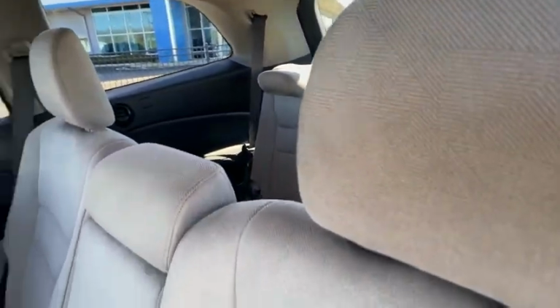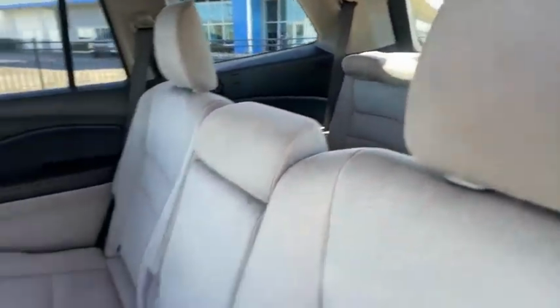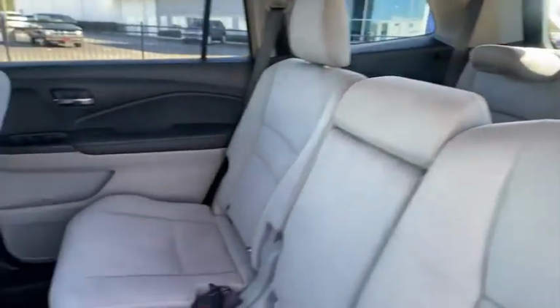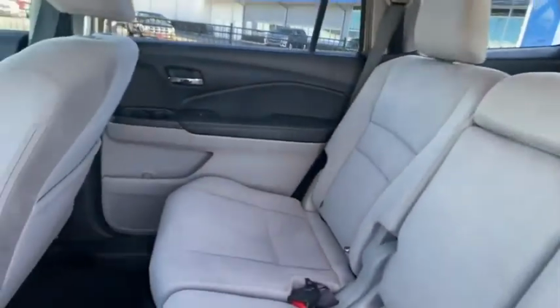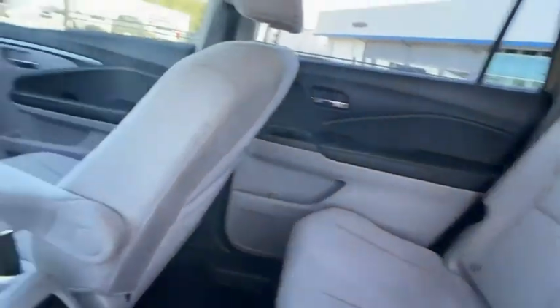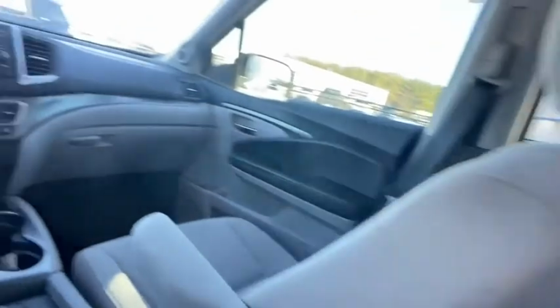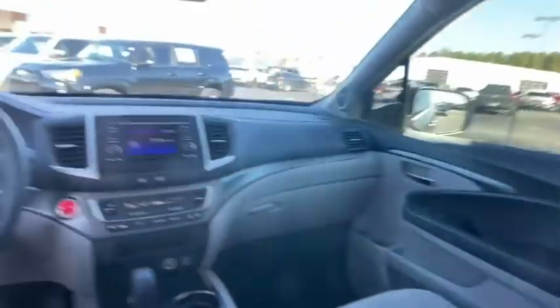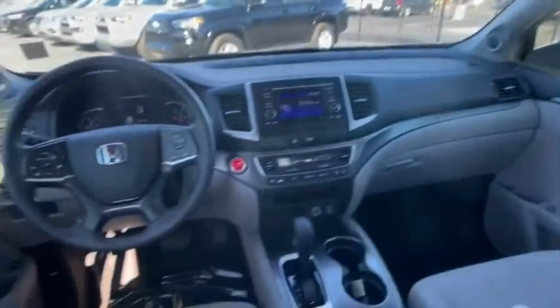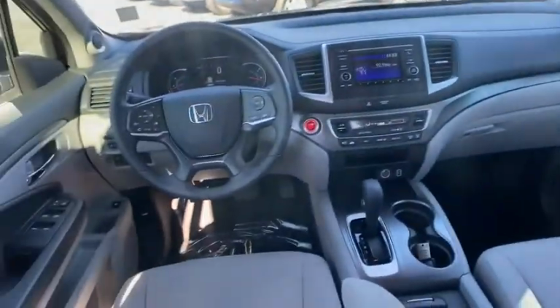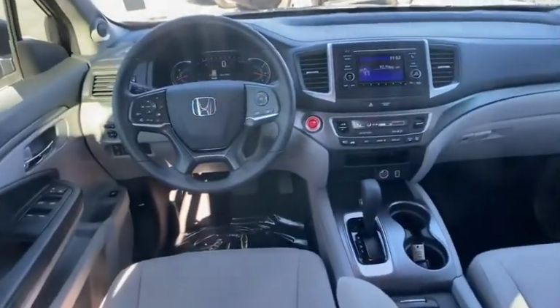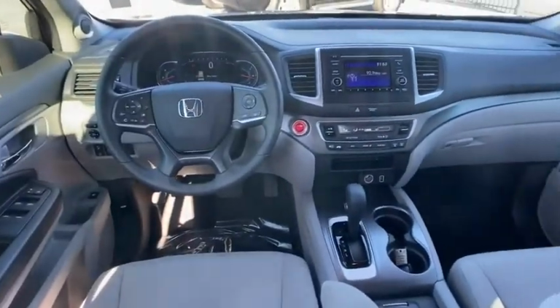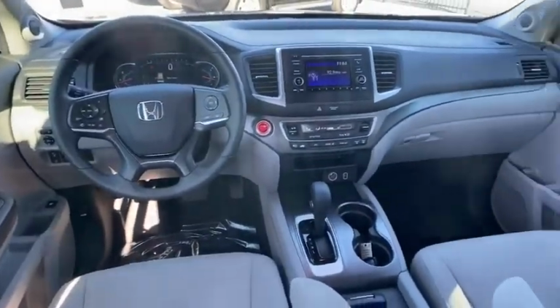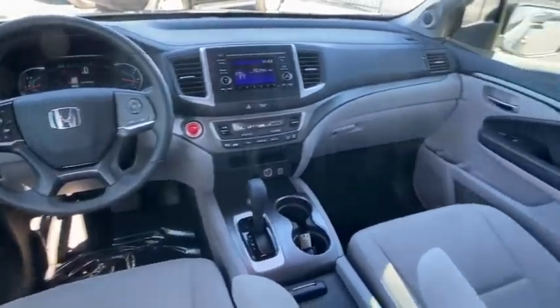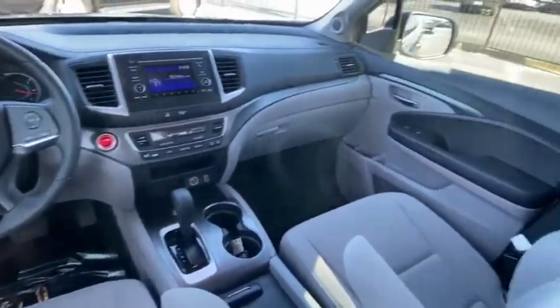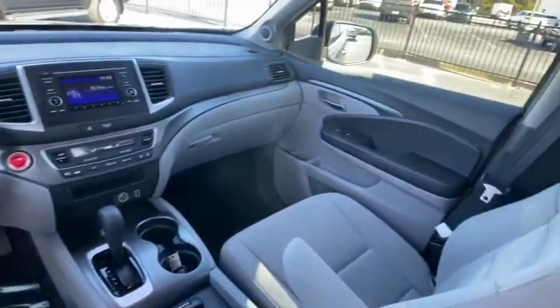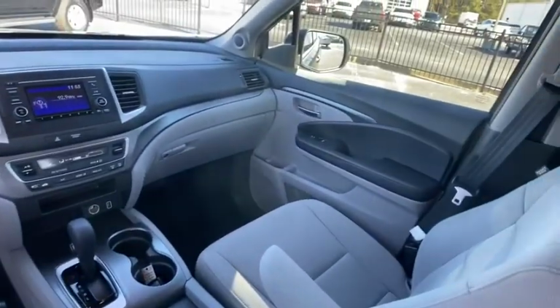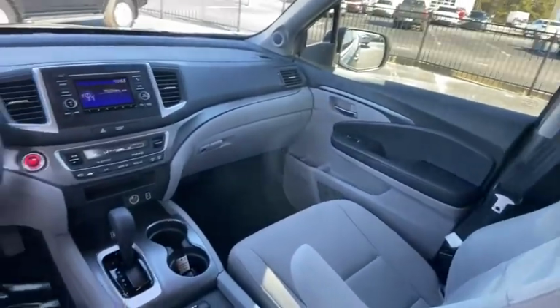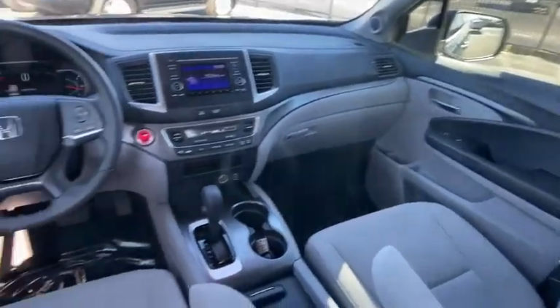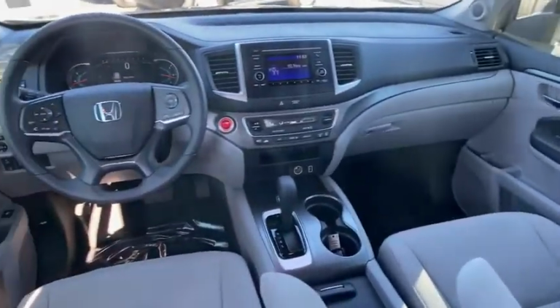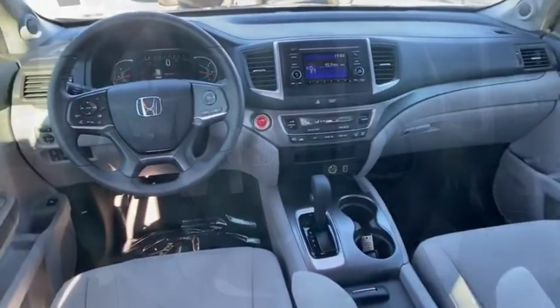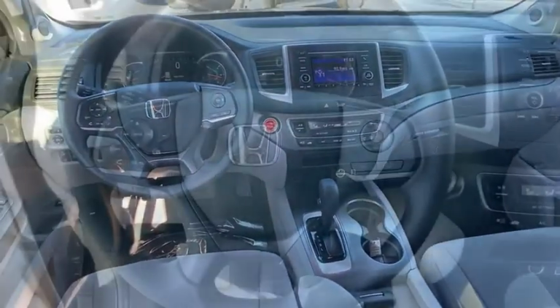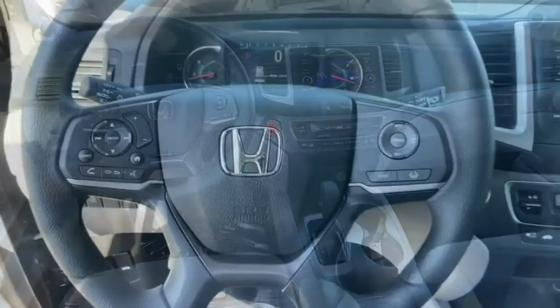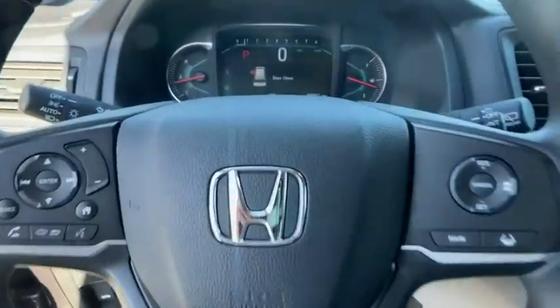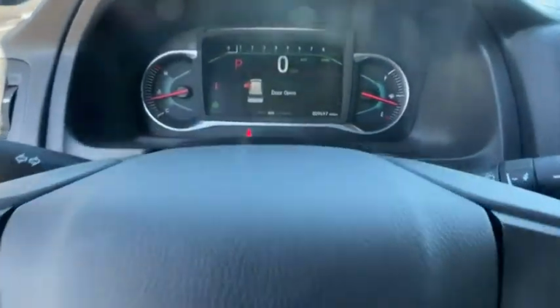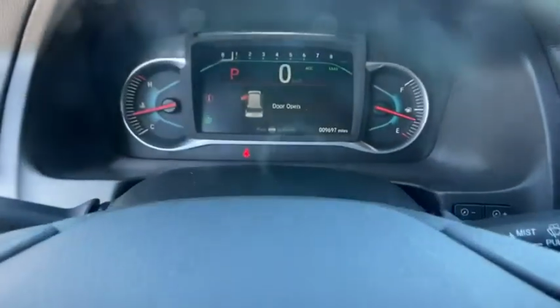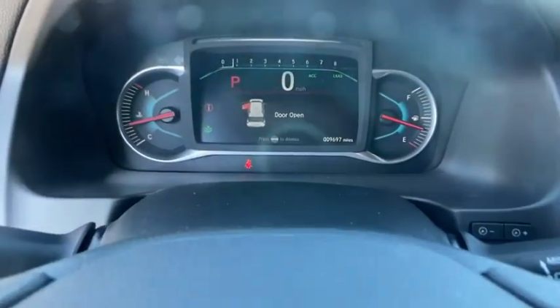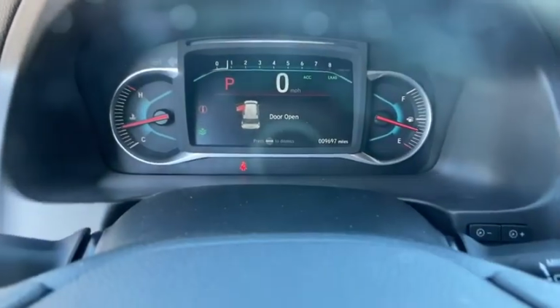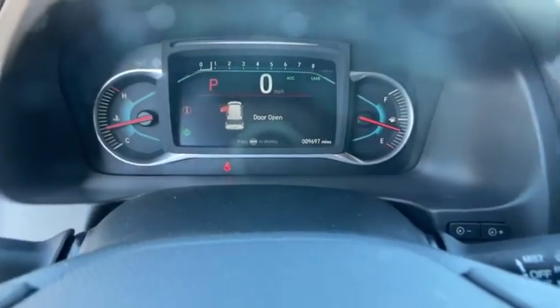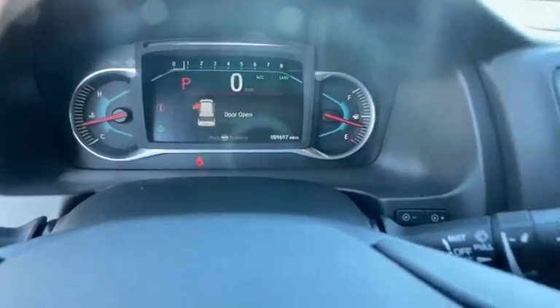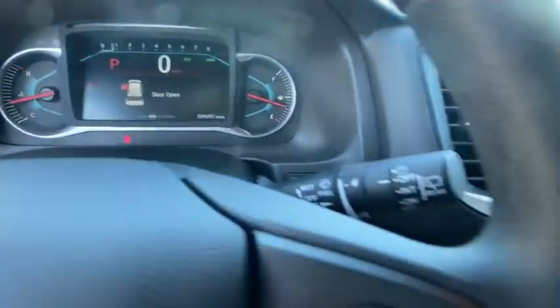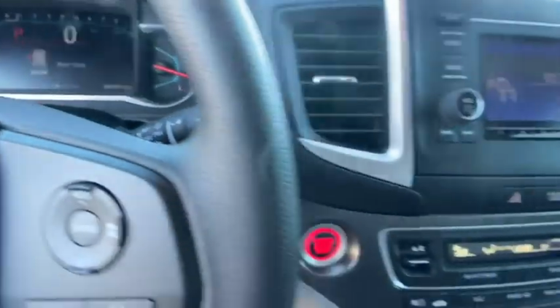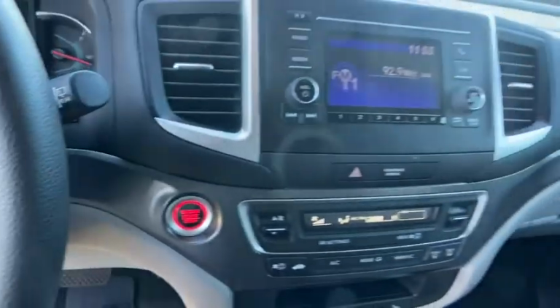Overhead console, brake assist, tachometer, remote keyless entry, front reading lamps, driver vanity mirror, cloth seat trim, rear window wiper, front bucket seats.